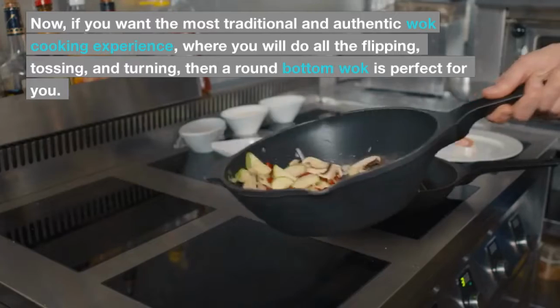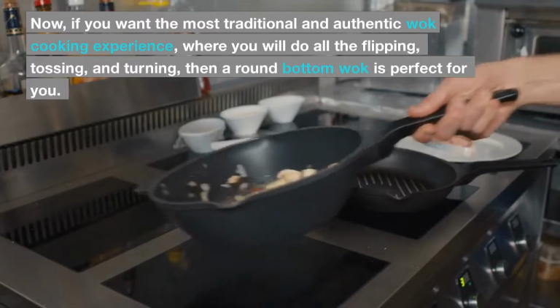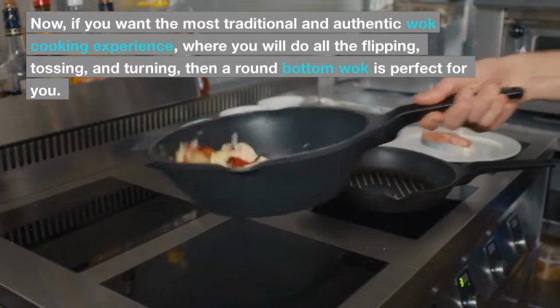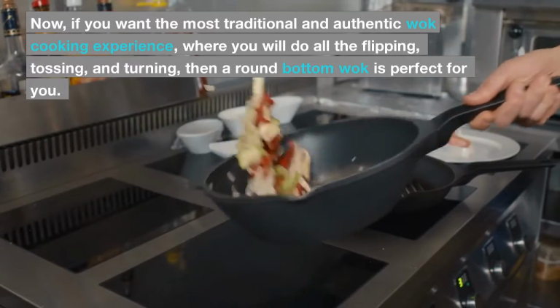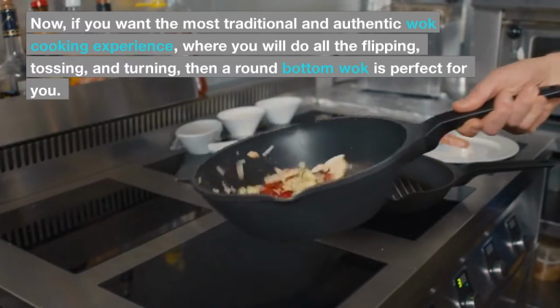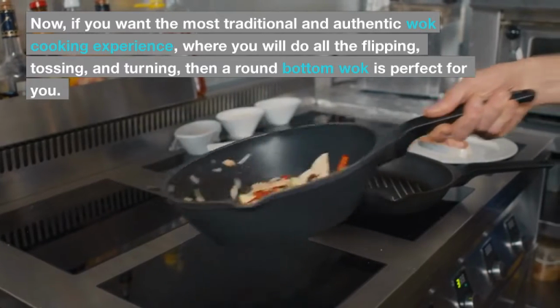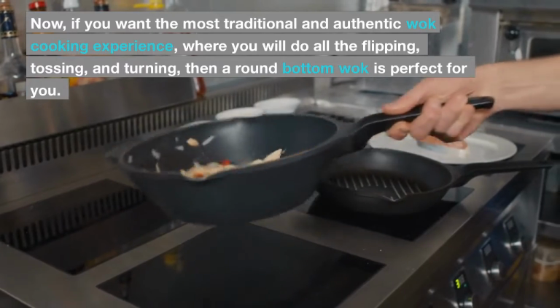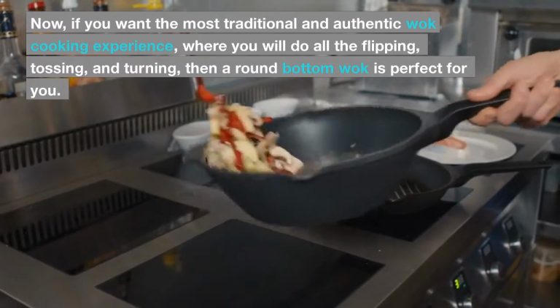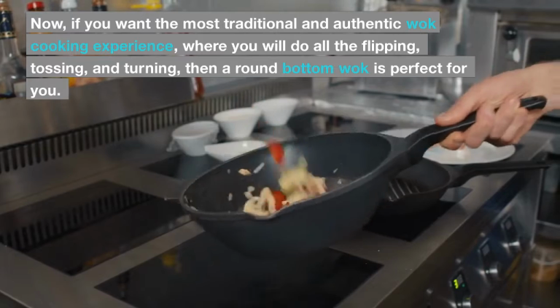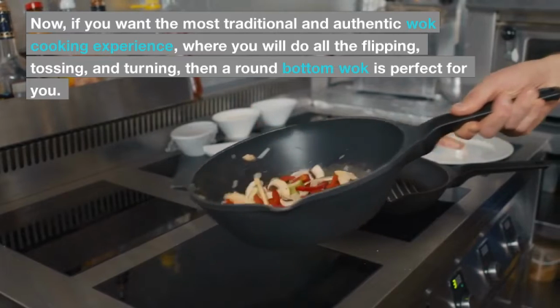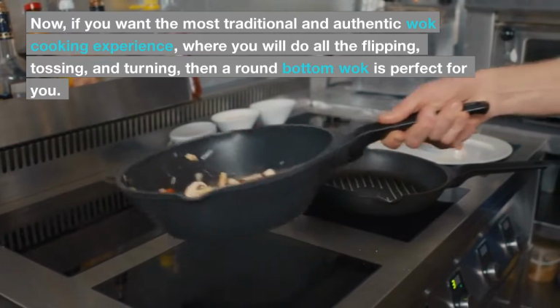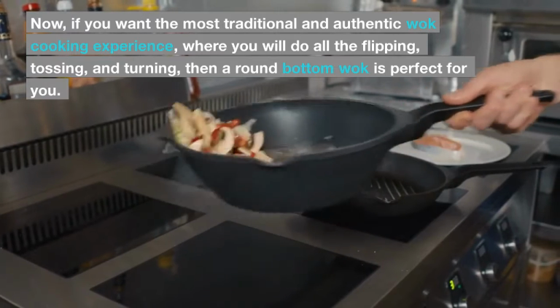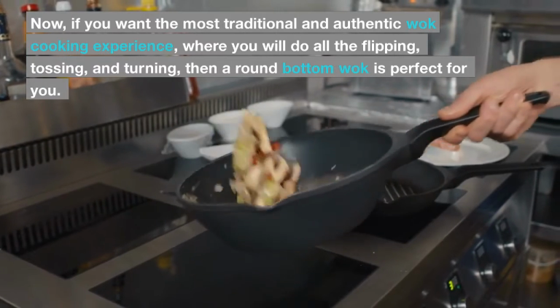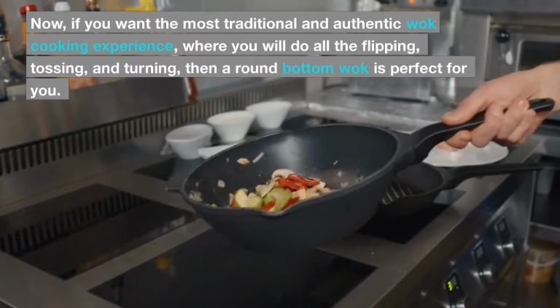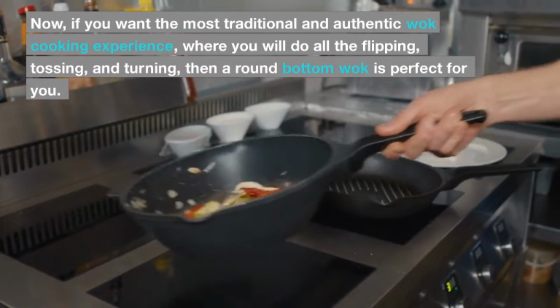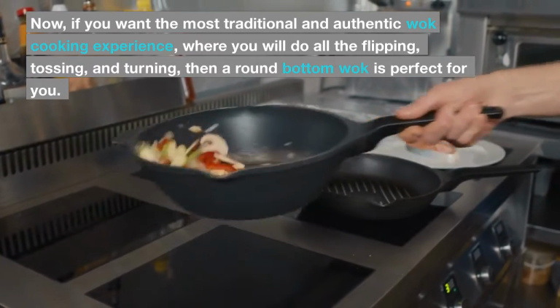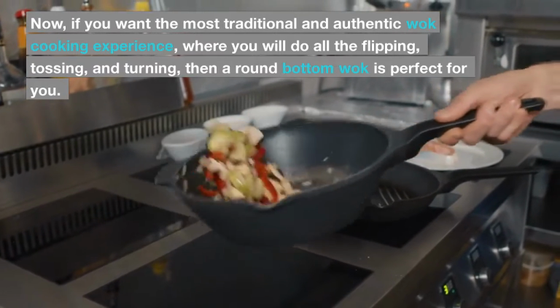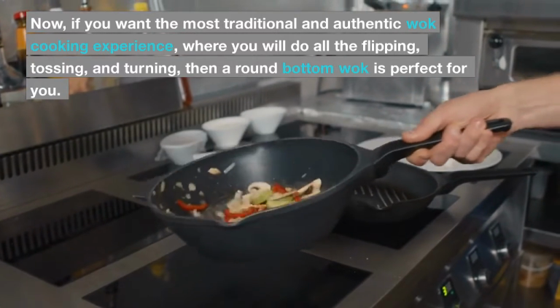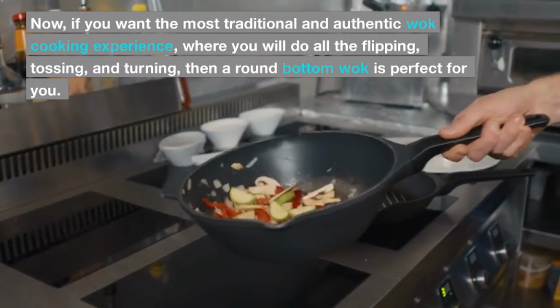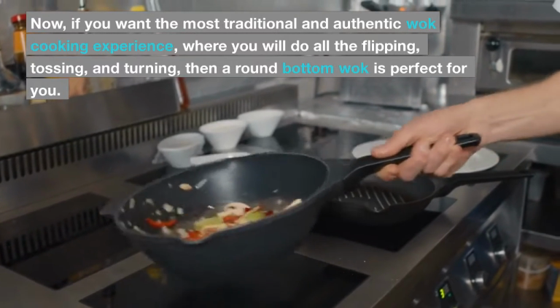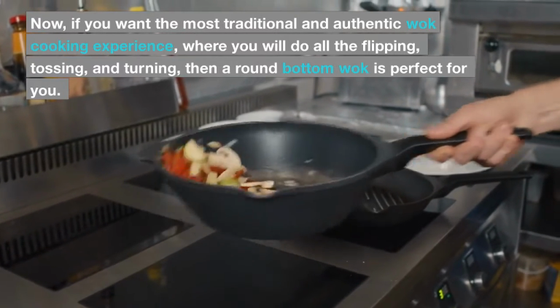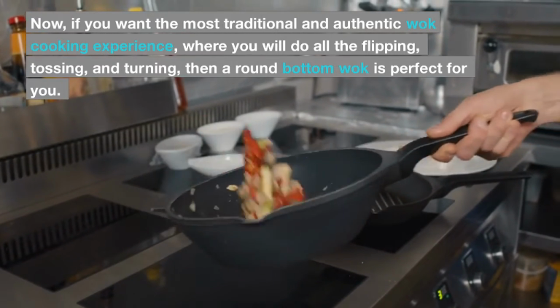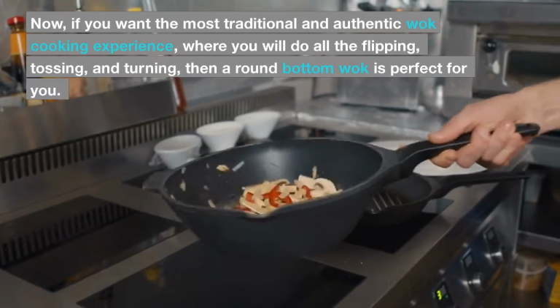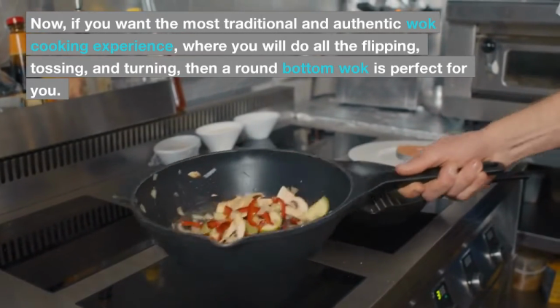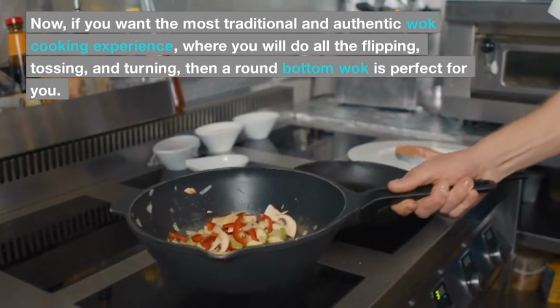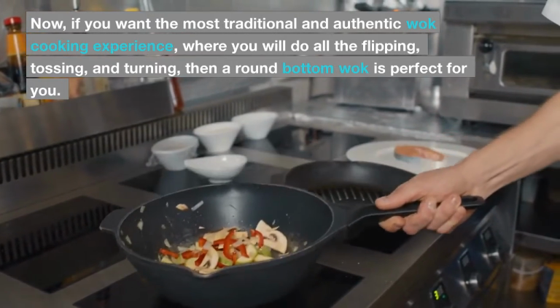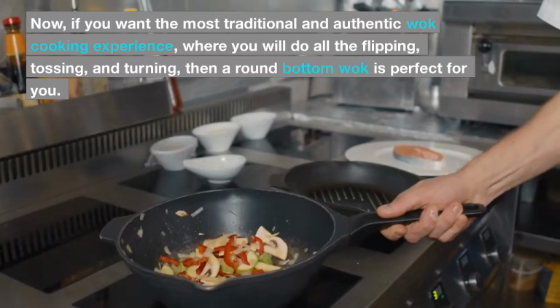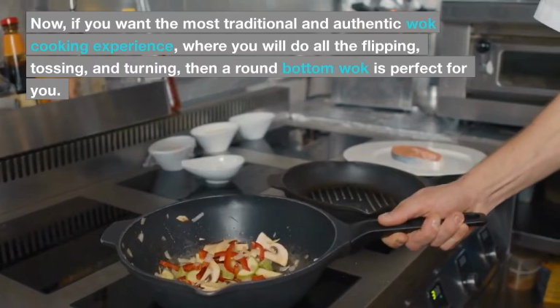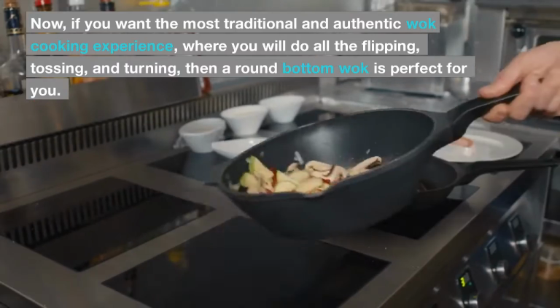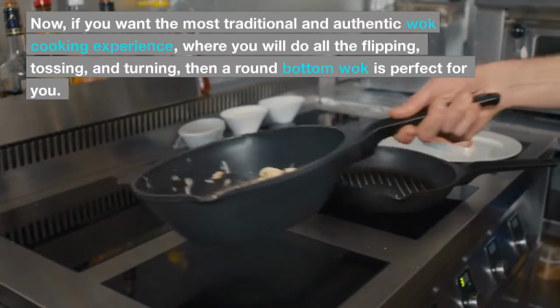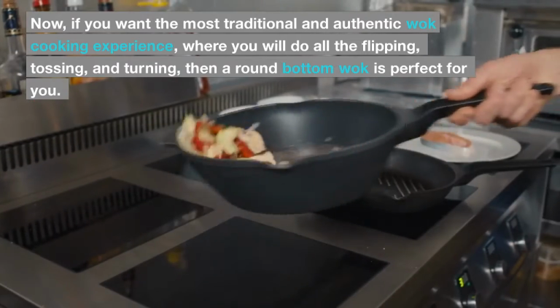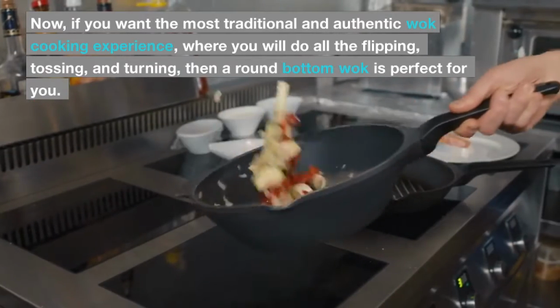If you want the most traditional and authentic wok cooking experience, where you will do all the flipping, tossing, and turning, then a round-bottom wok is perfect for you.